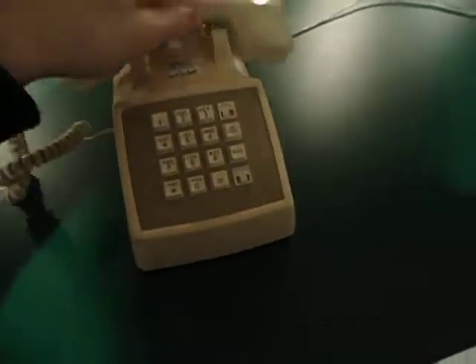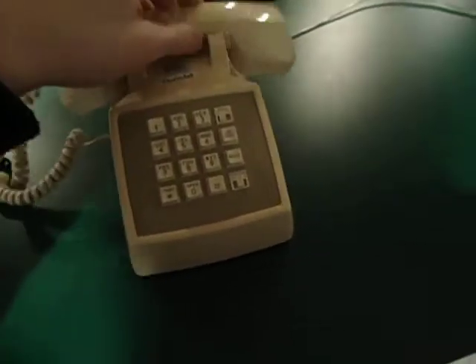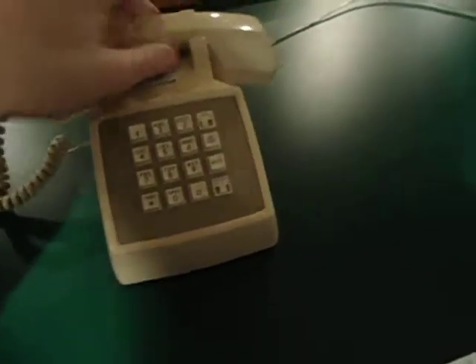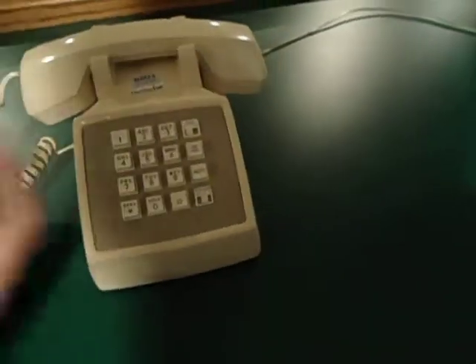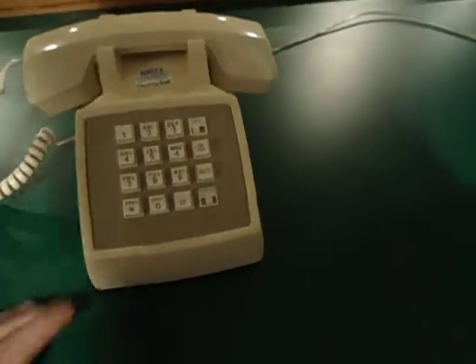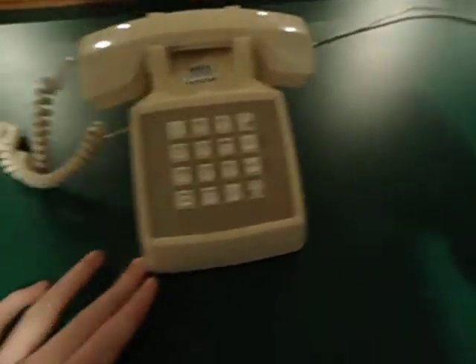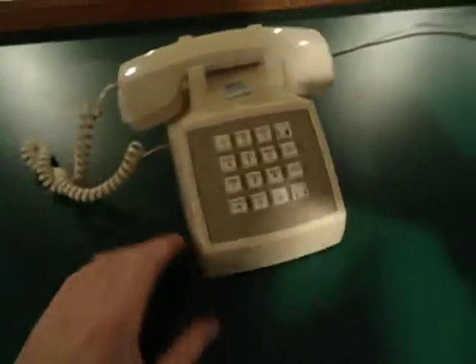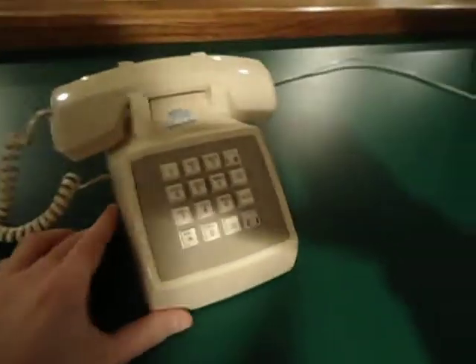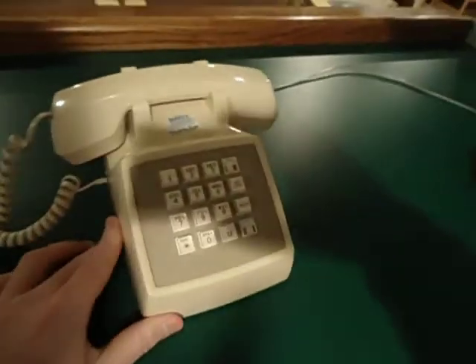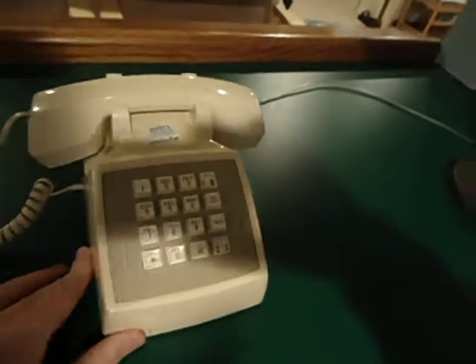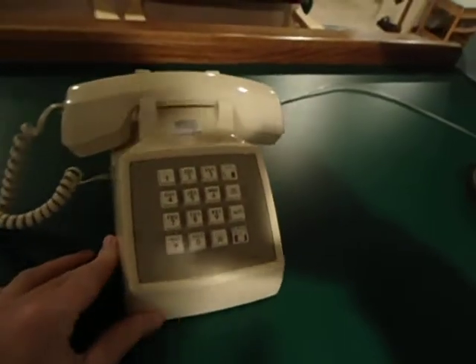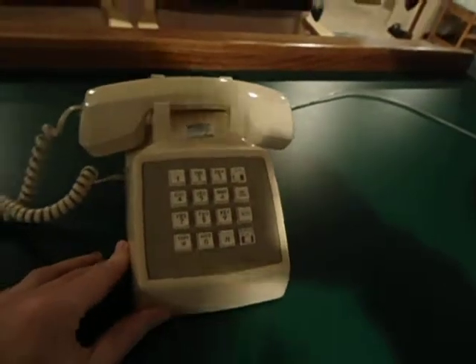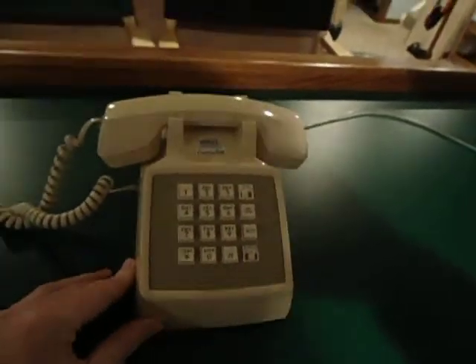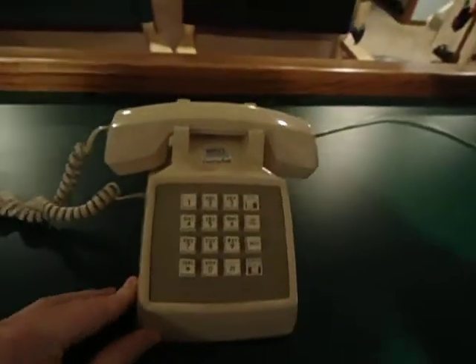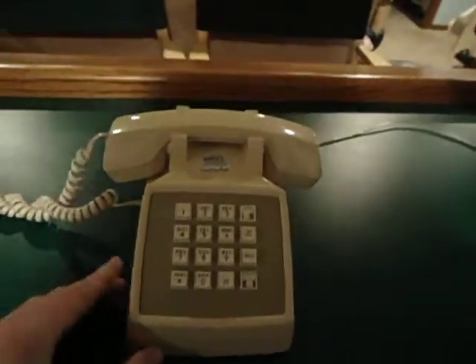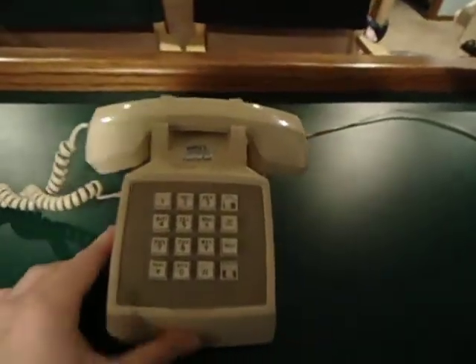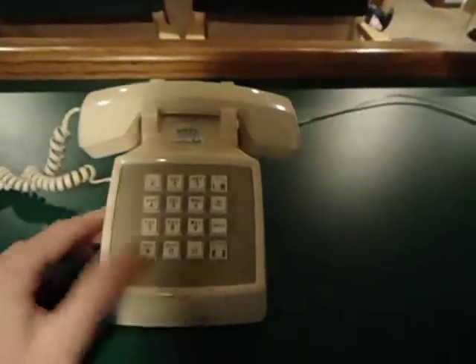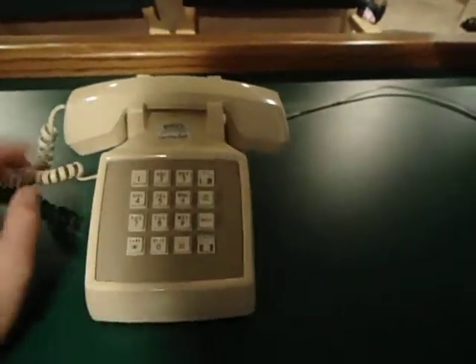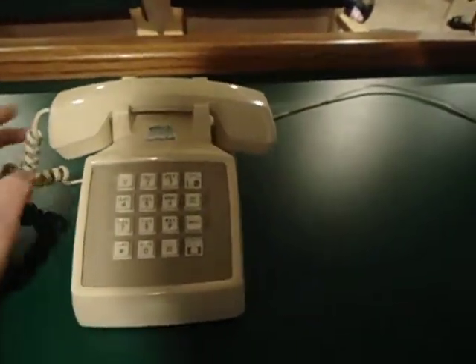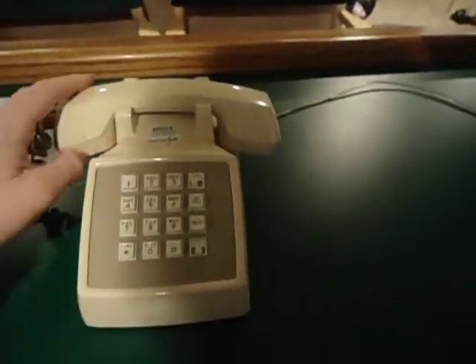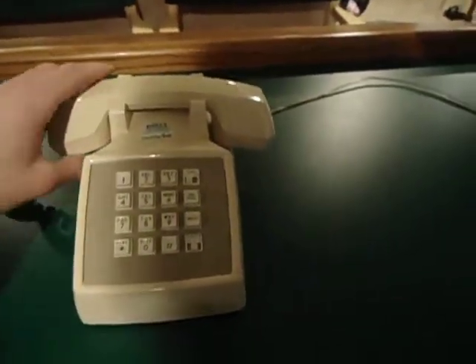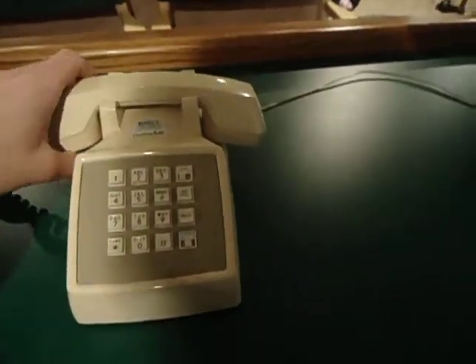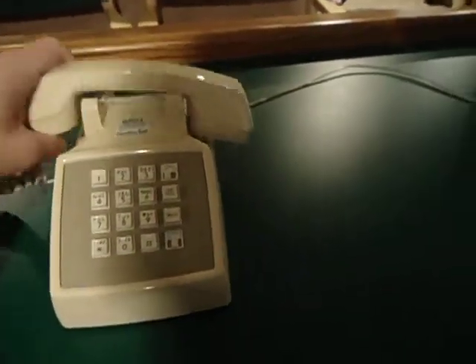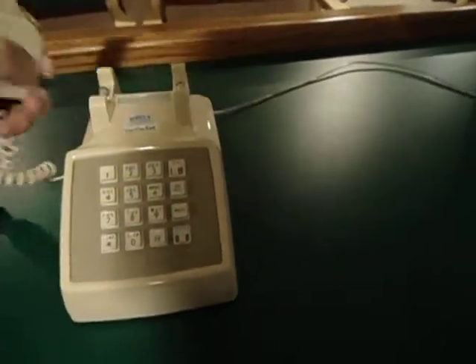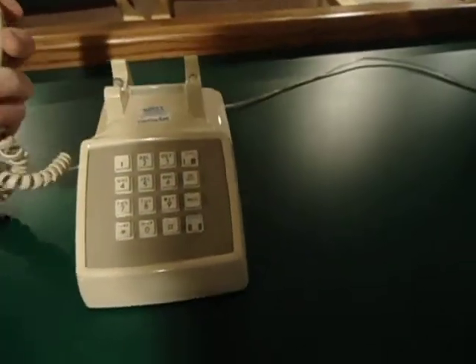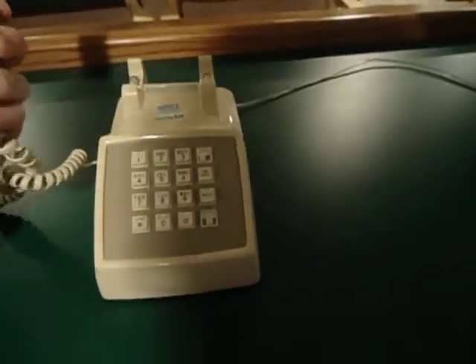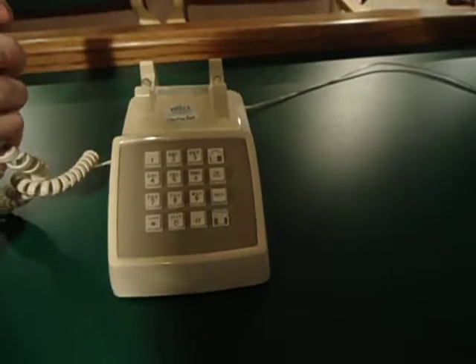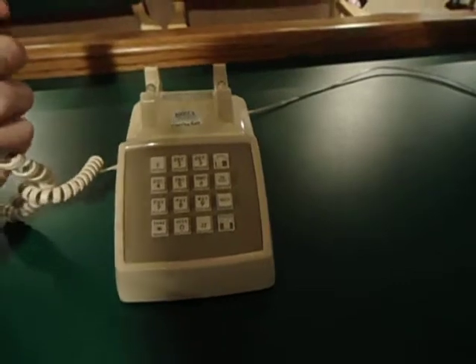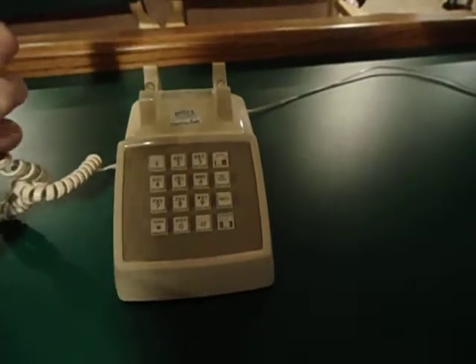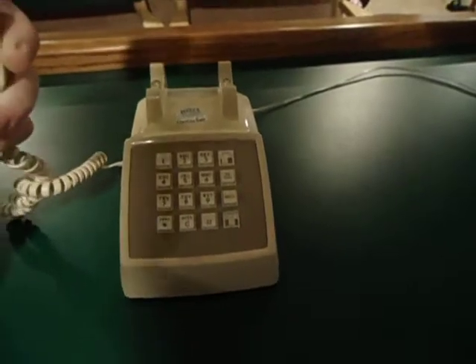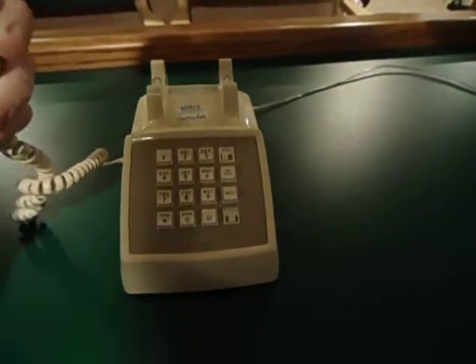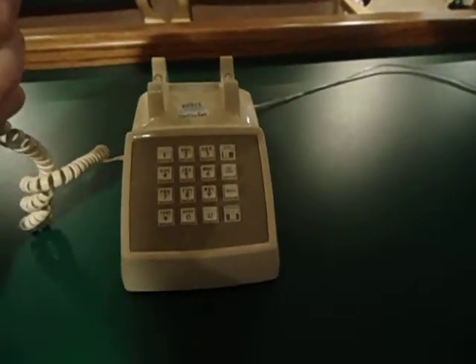There you have it — your pretty common mid-80s telephone. But I think they're a little bit more fun to use than, you know, your typical regular phone.